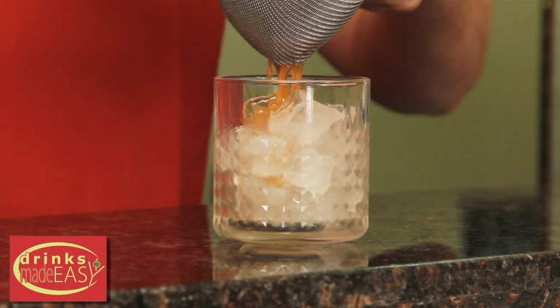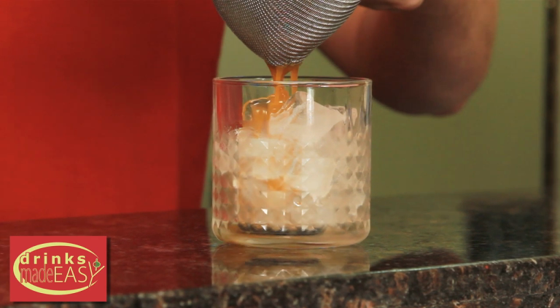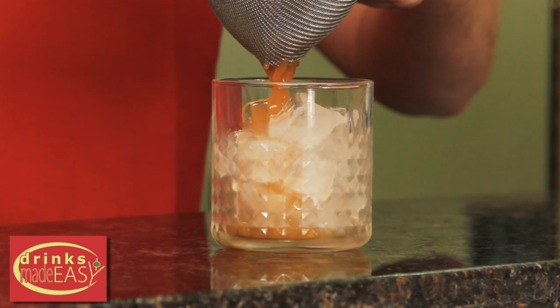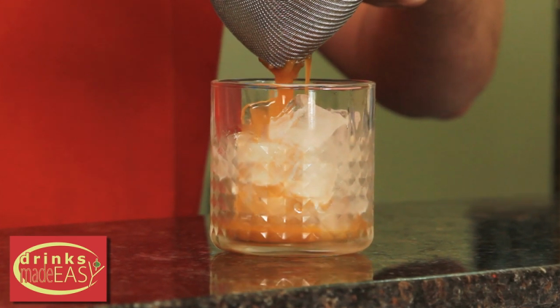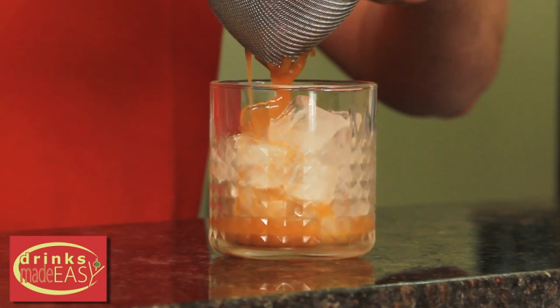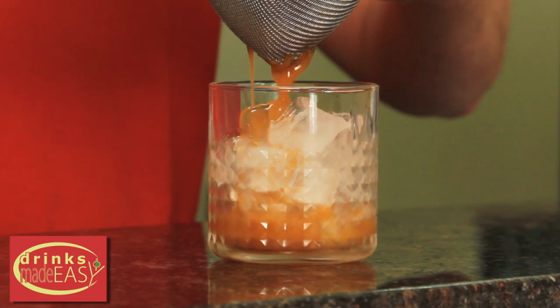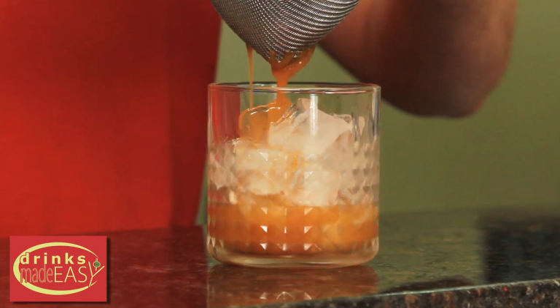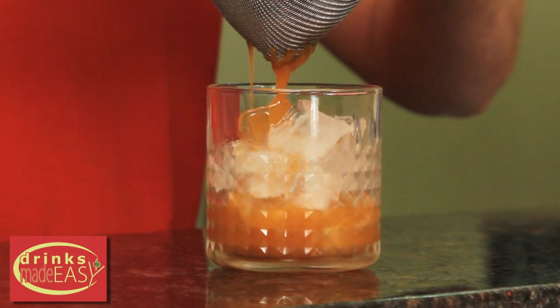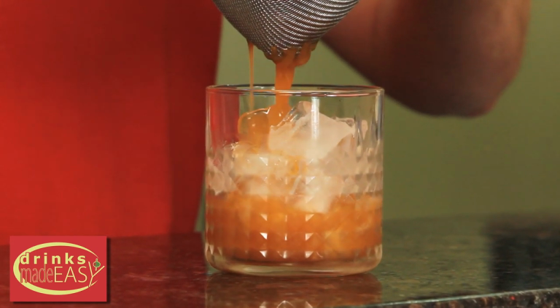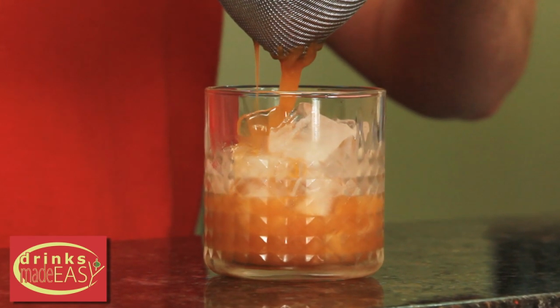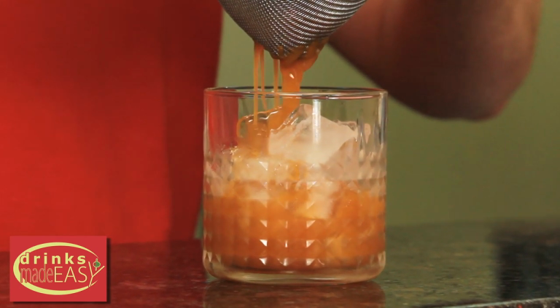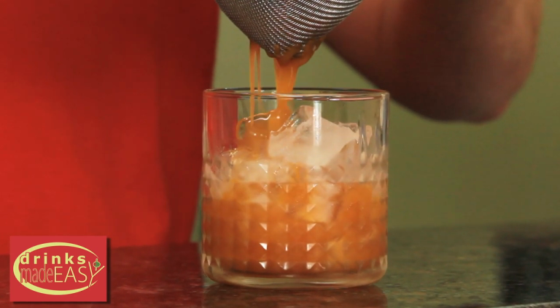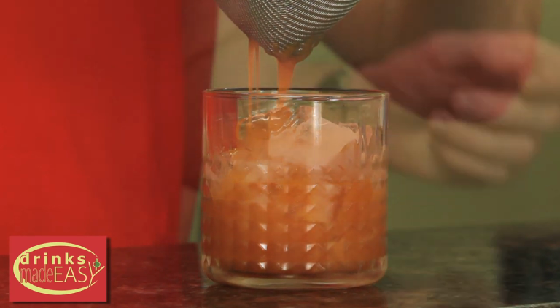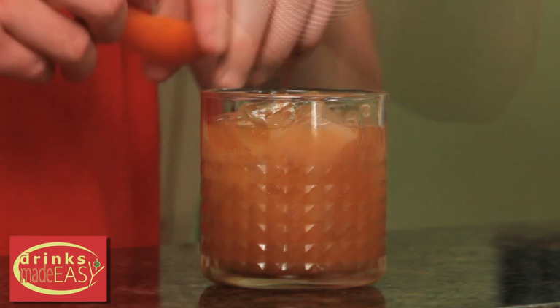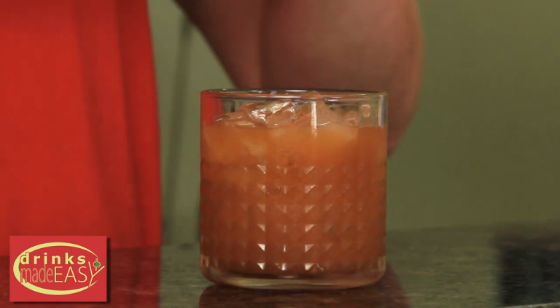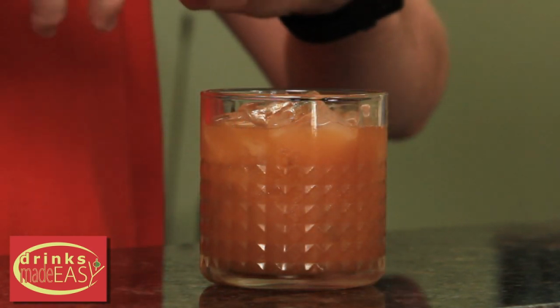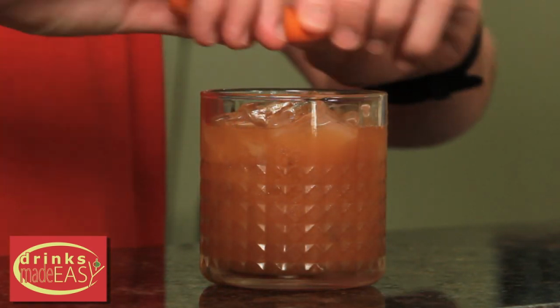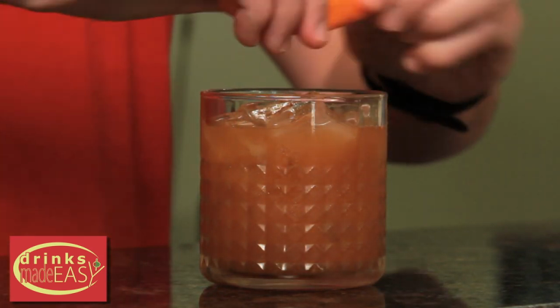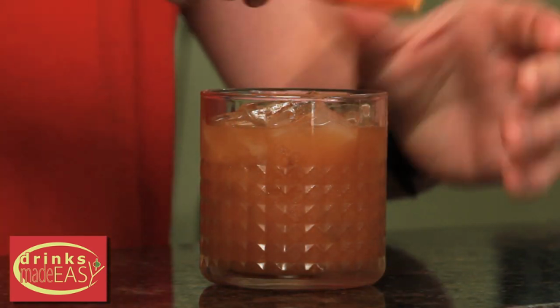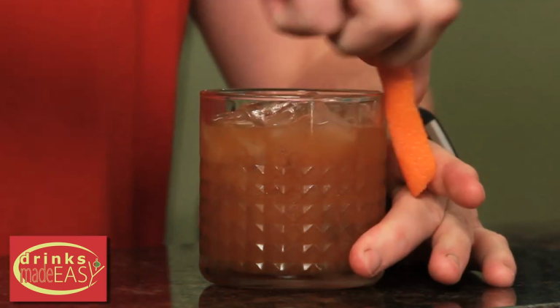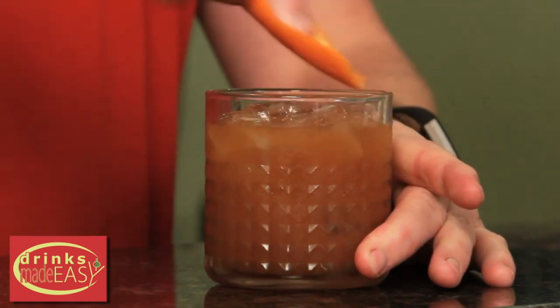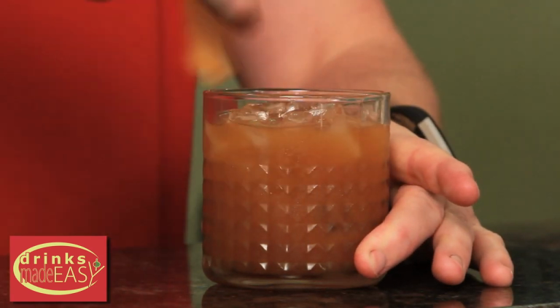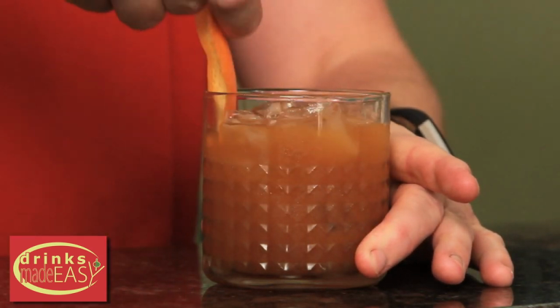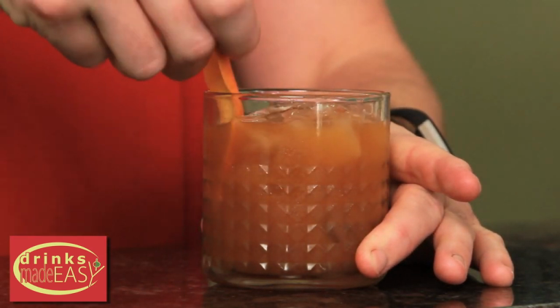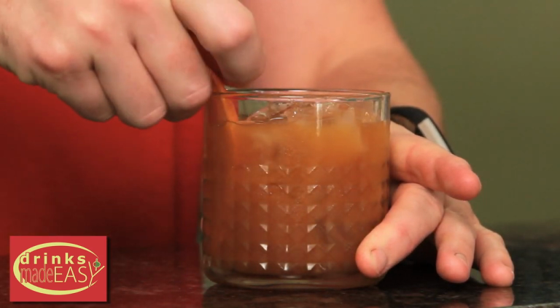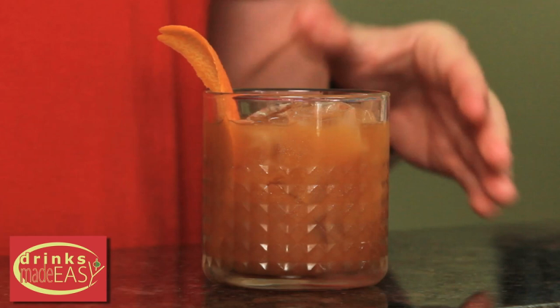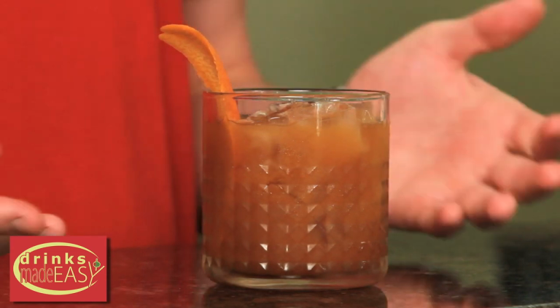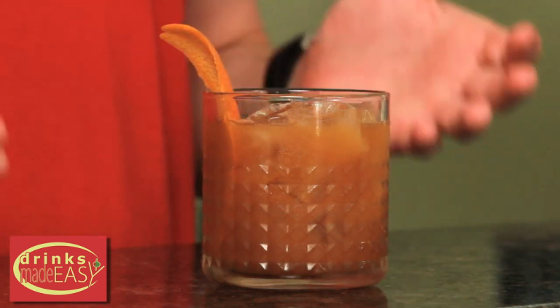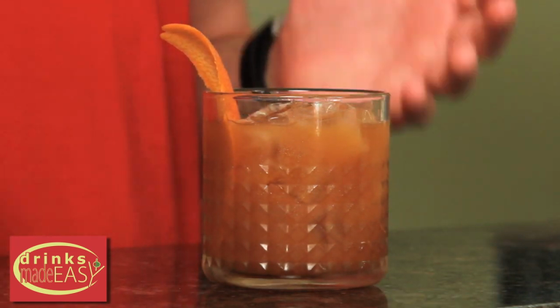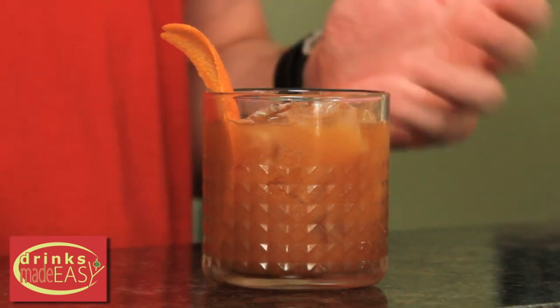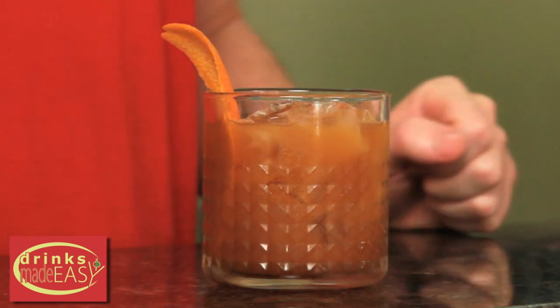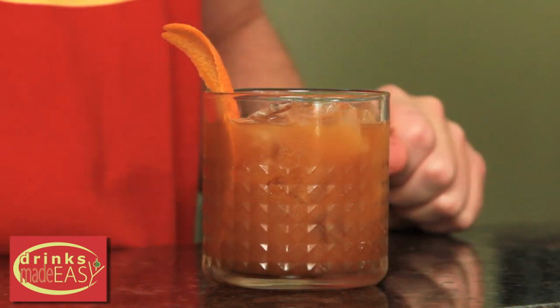Strain into your glass, and garnish with a peel of expressed orange. And there you have the Pumpkin Old Fashioned.